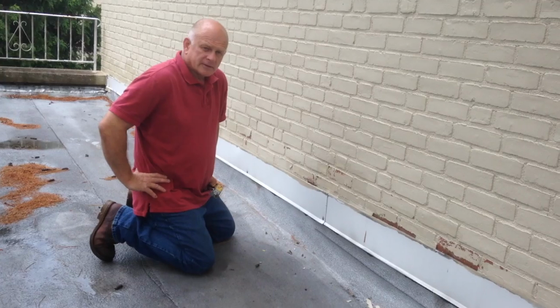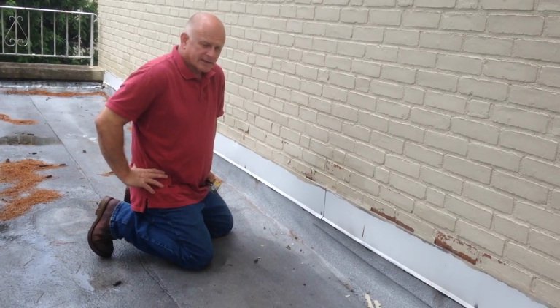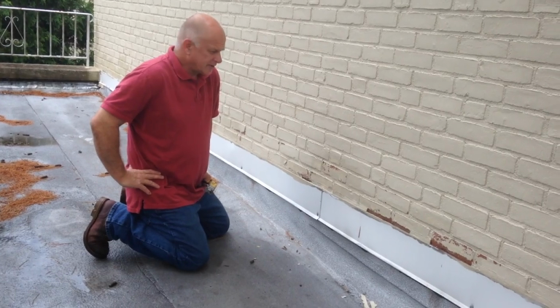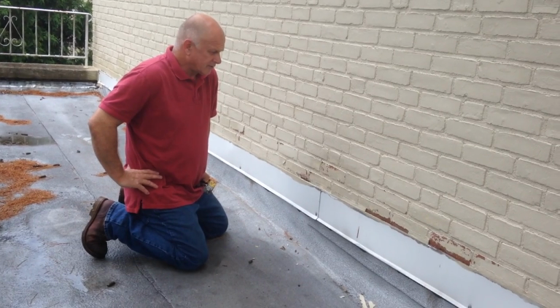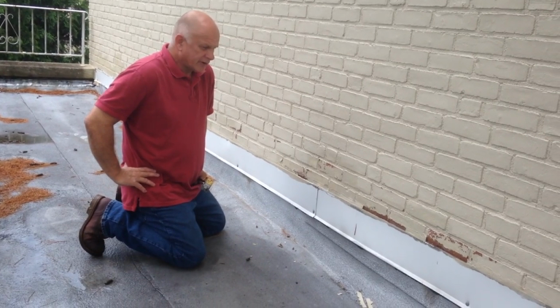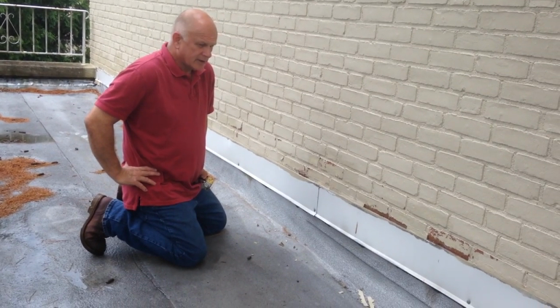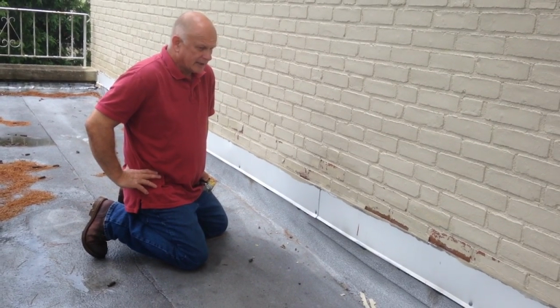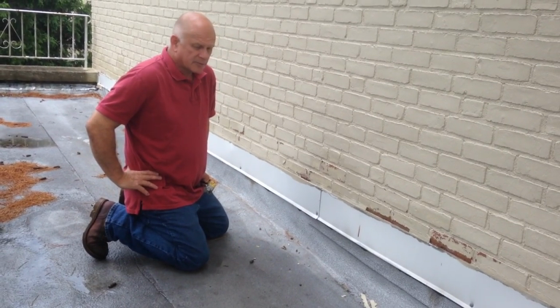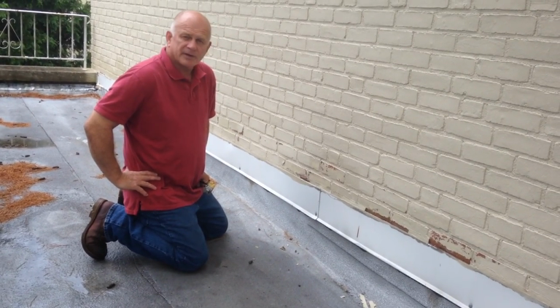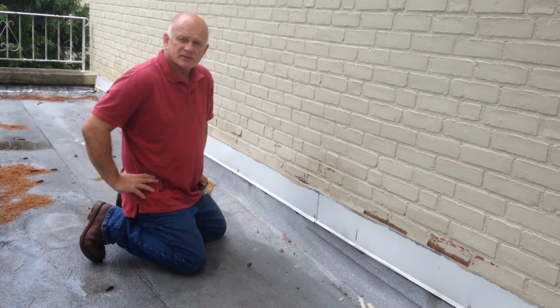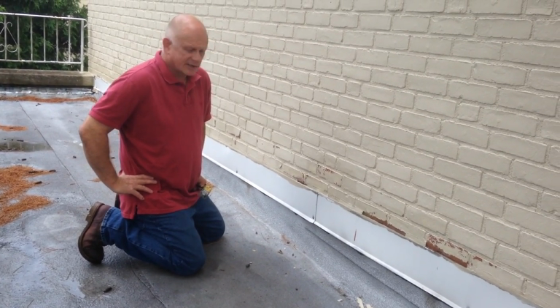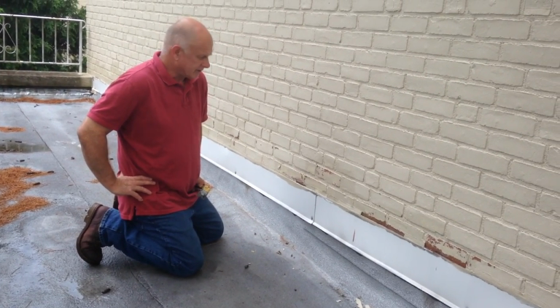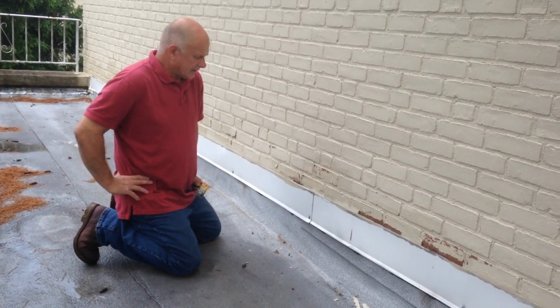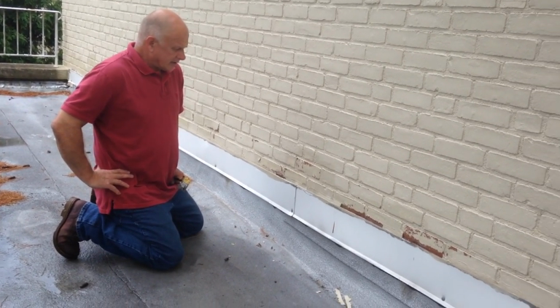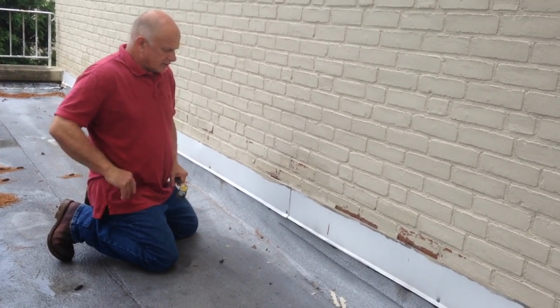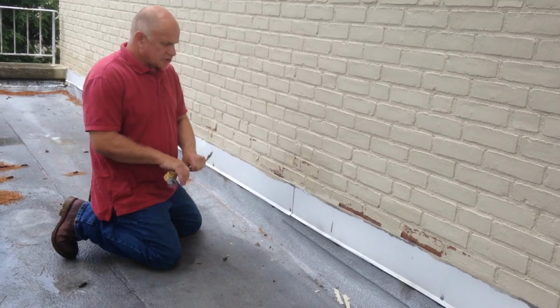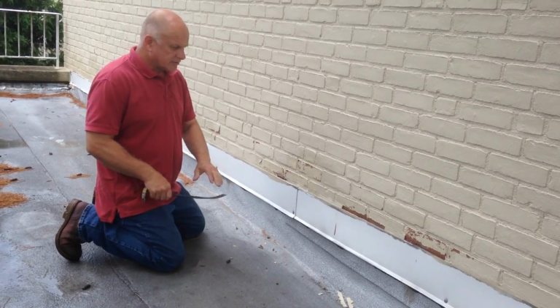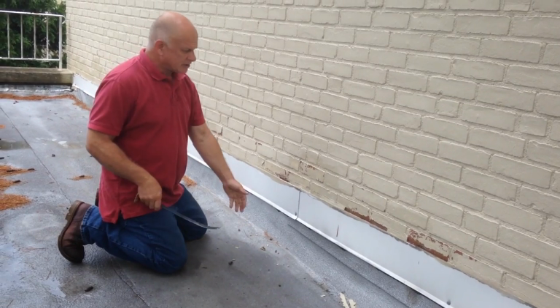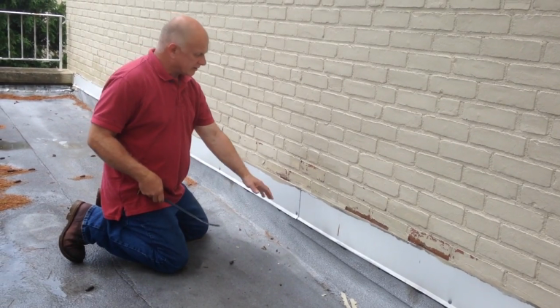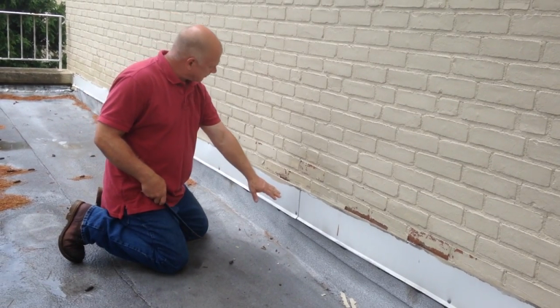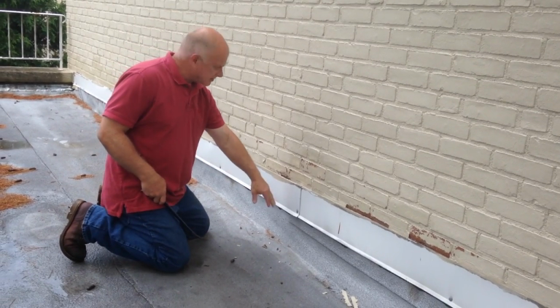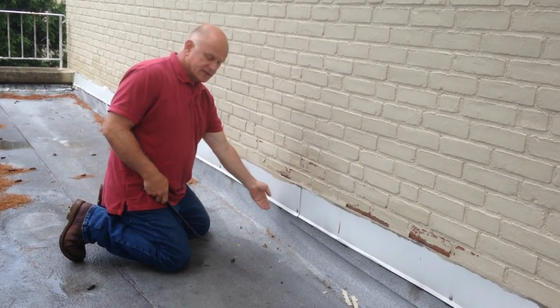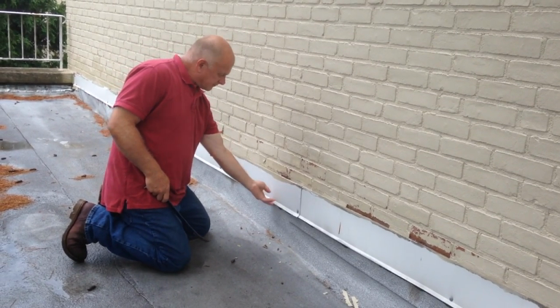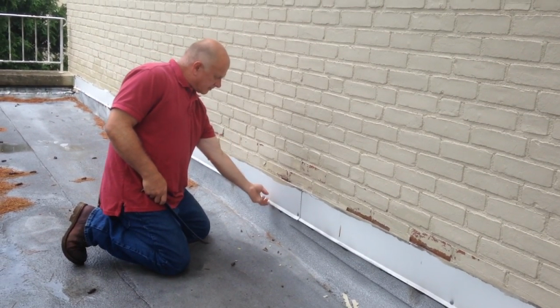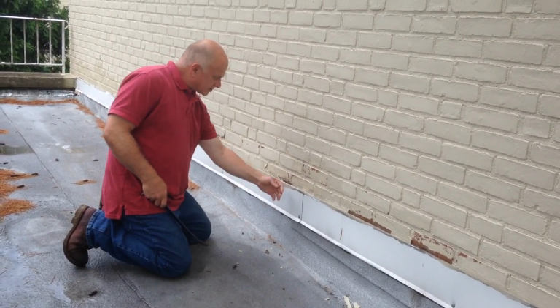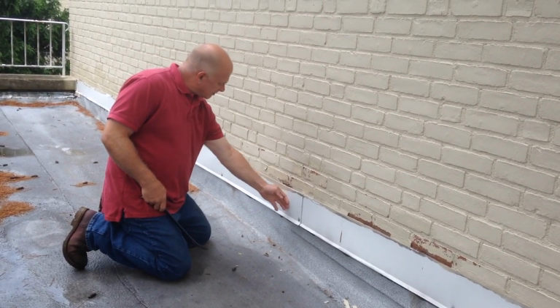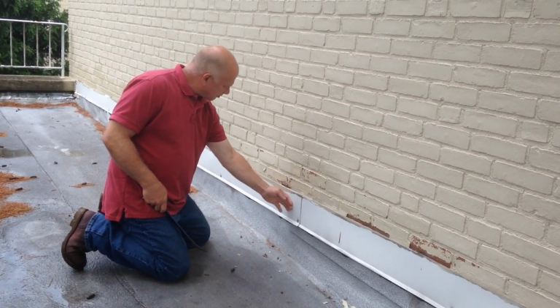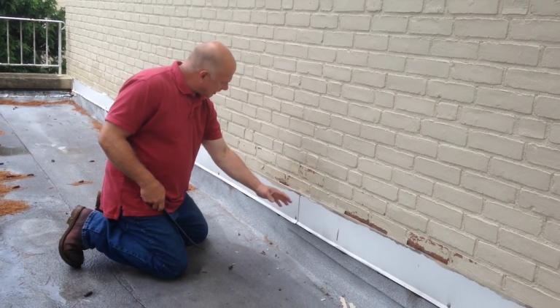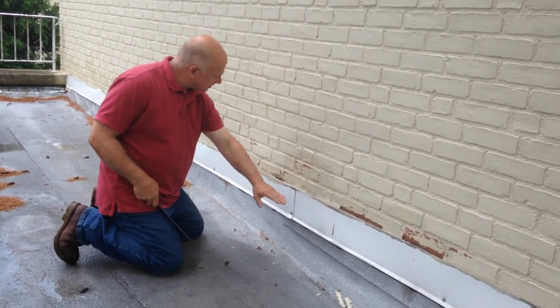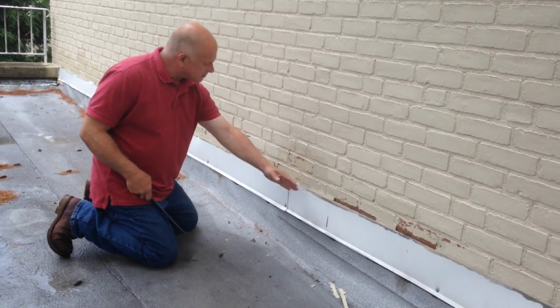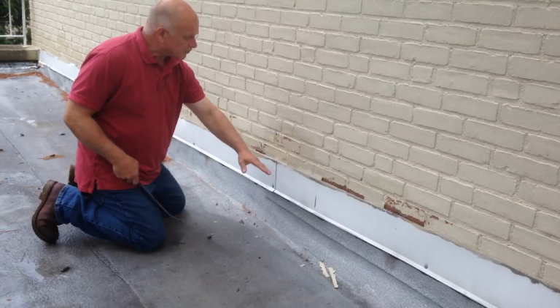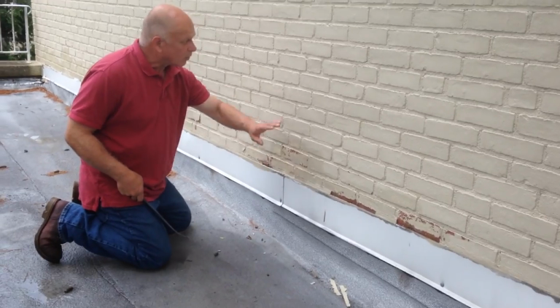I'm at the roof here and the problem here is the flashing. In general, the flashing is nice — nice aluminum flashing that's in the wall.